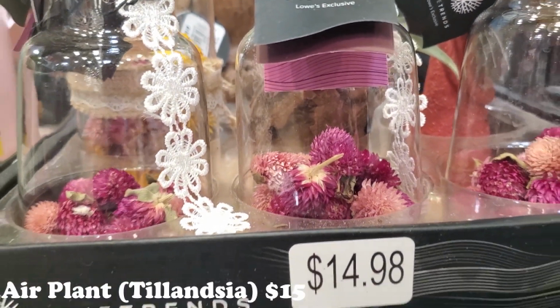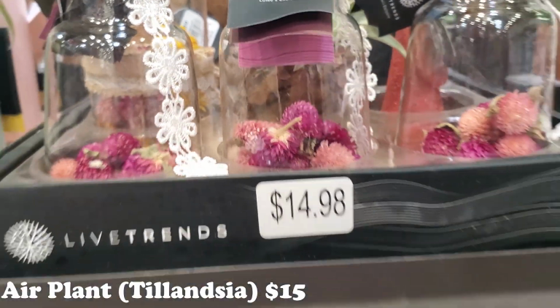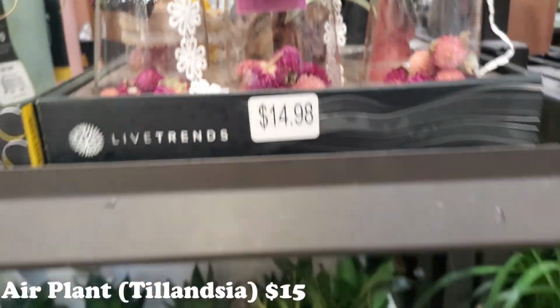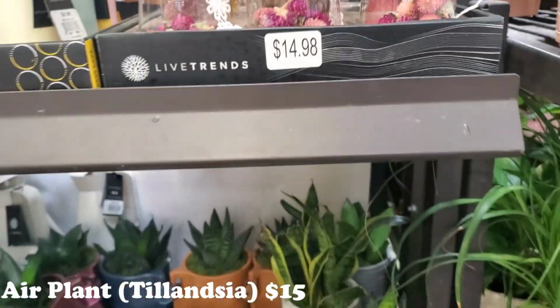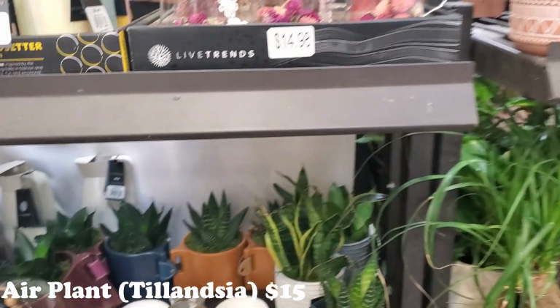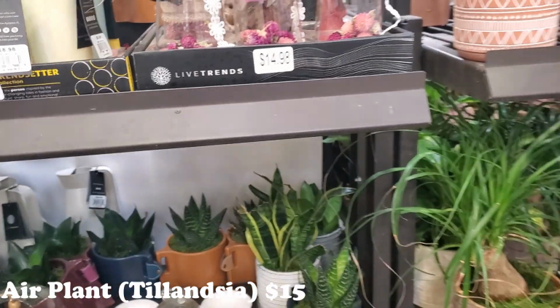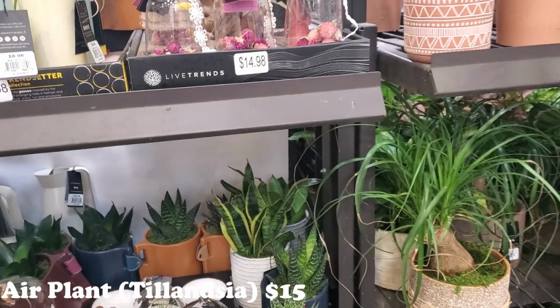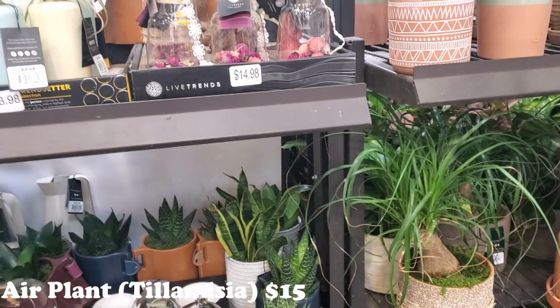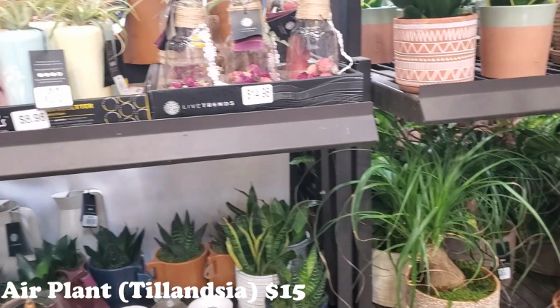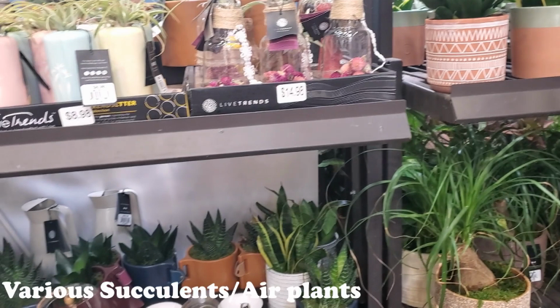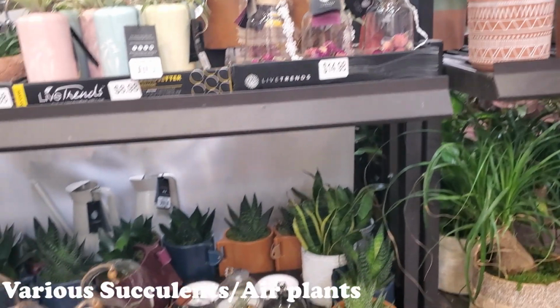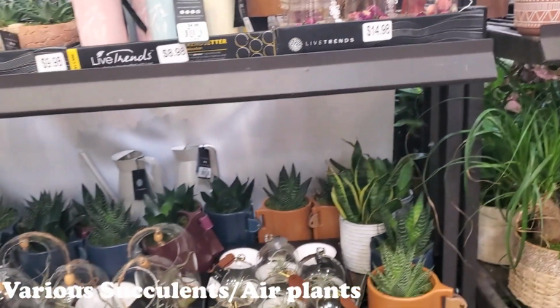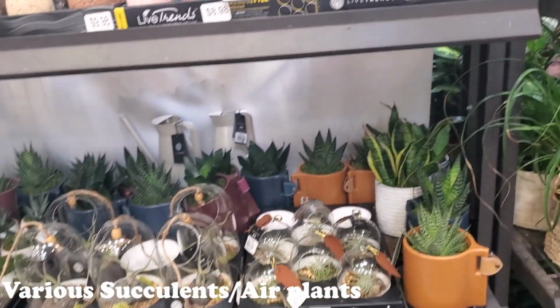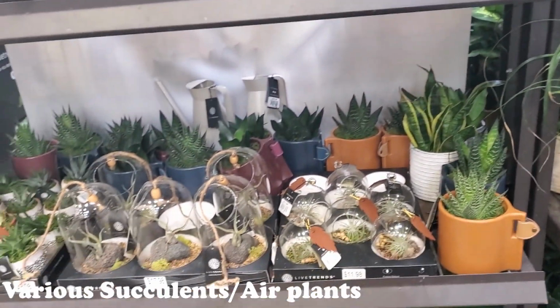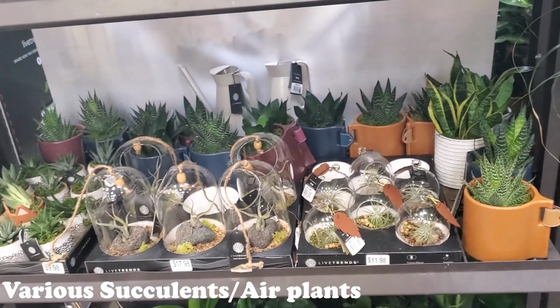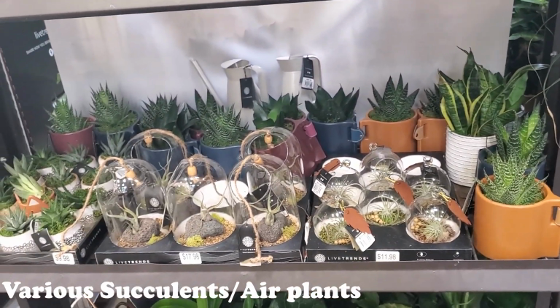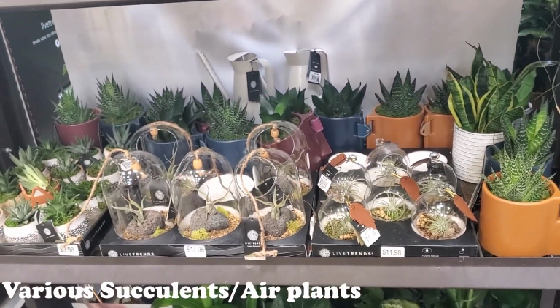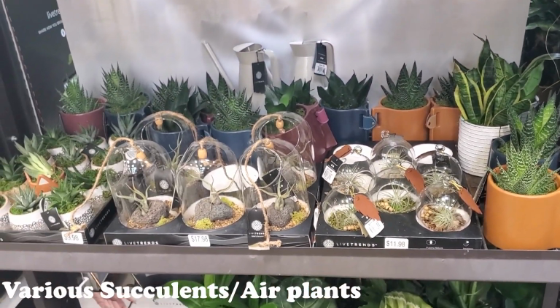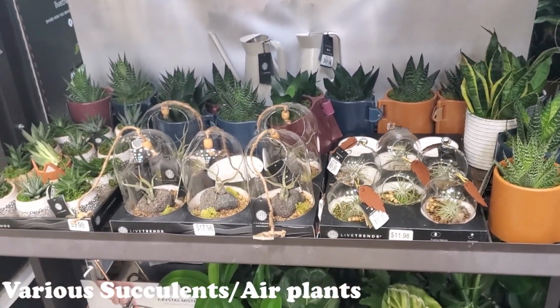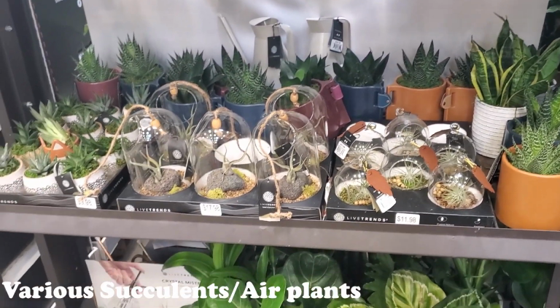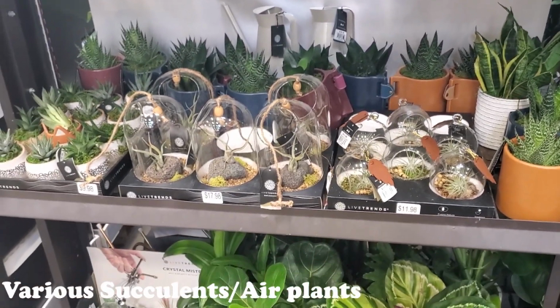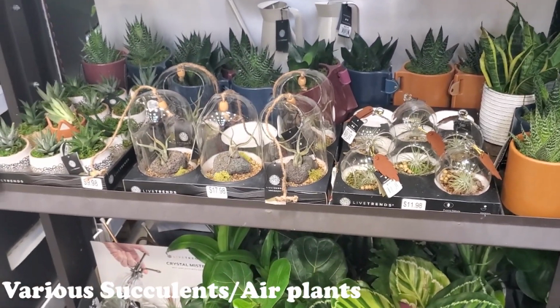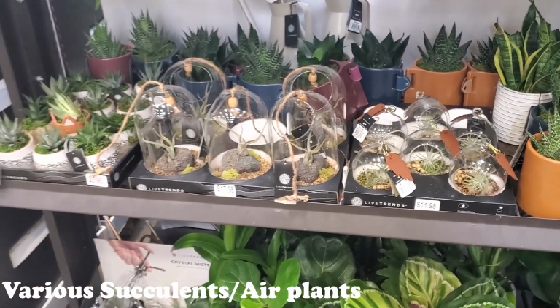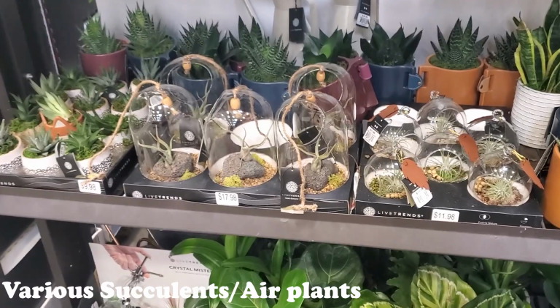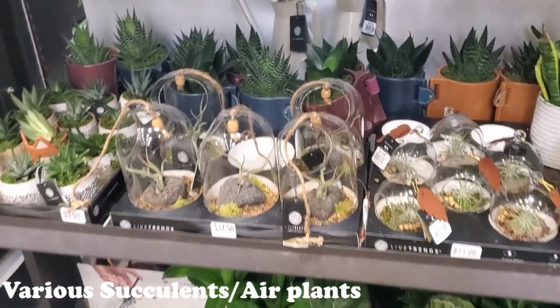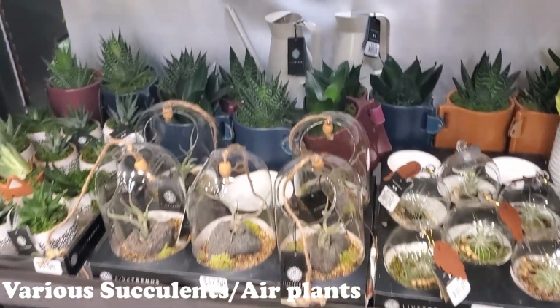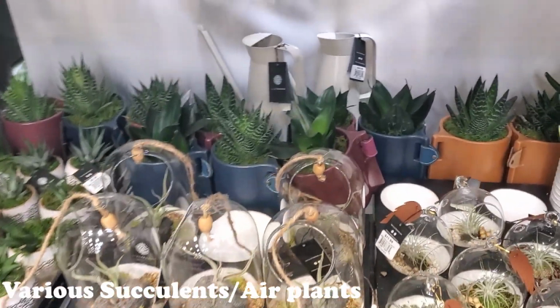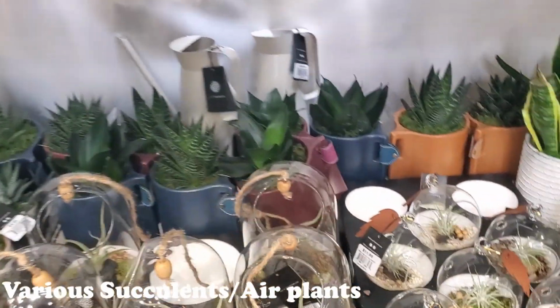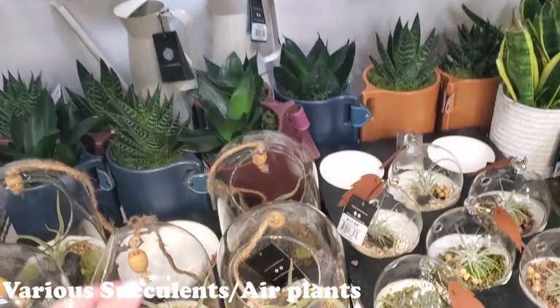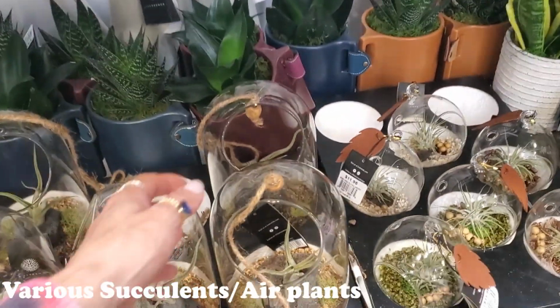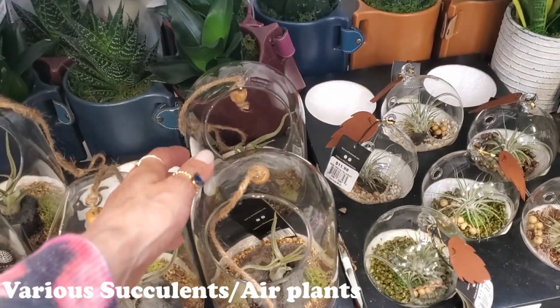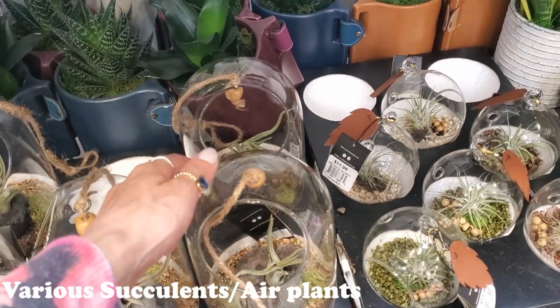That's pretty cool. I like it - I think they're very, very pretty. They have a lot of really pretty containers, like really interesting pots and hanging containers.